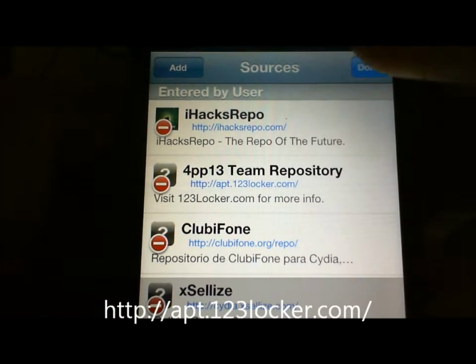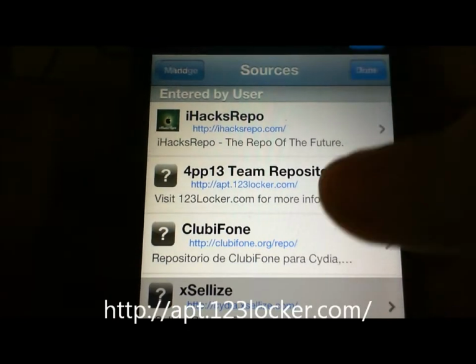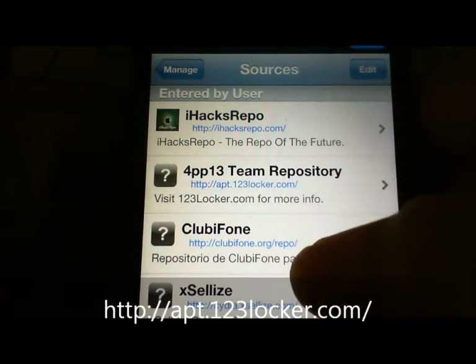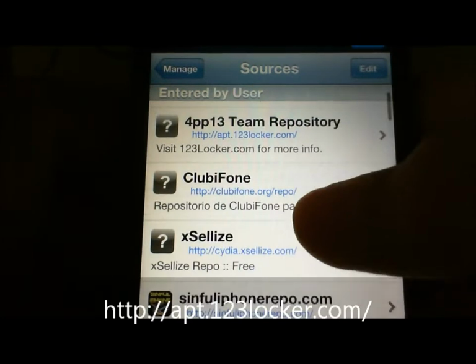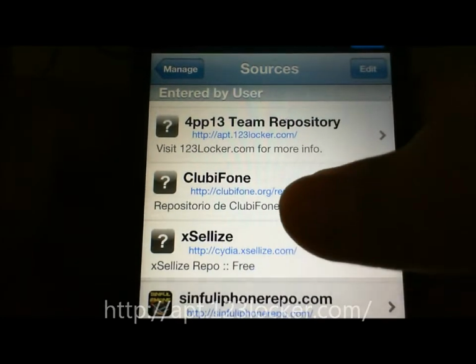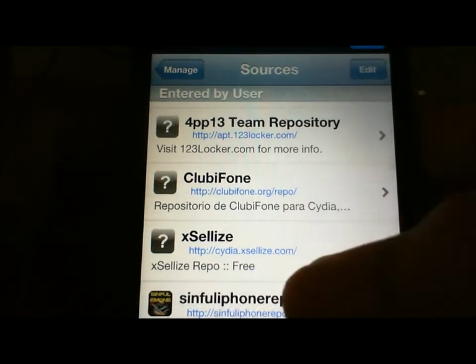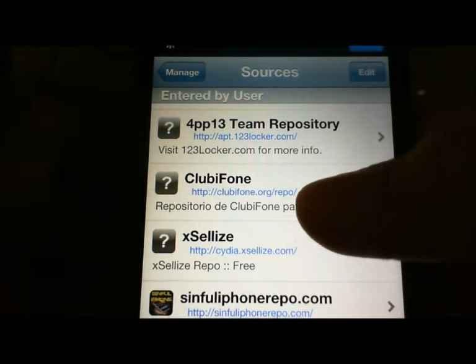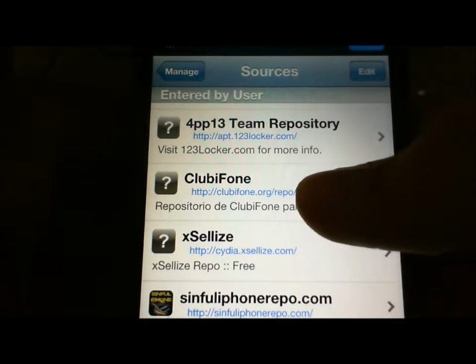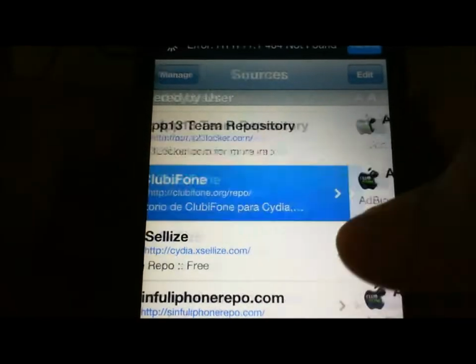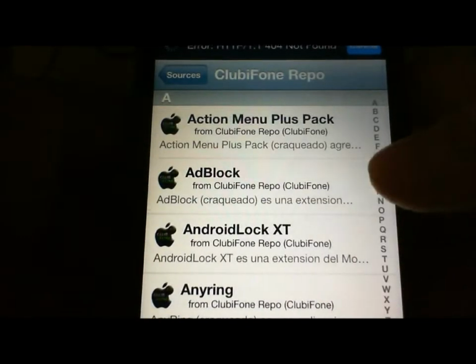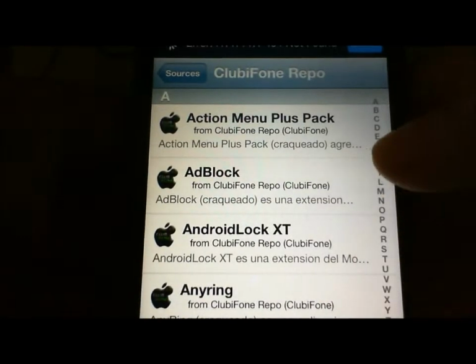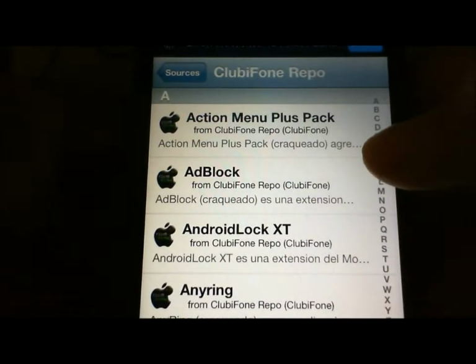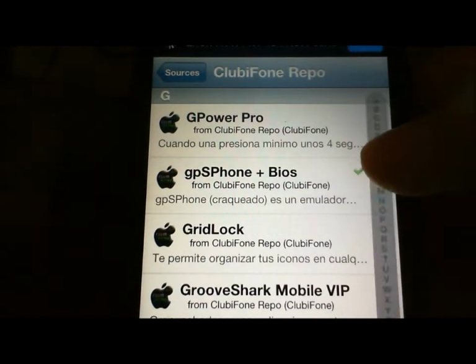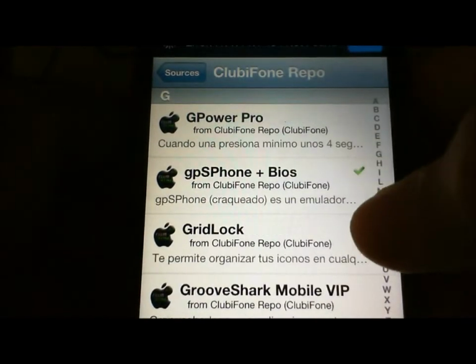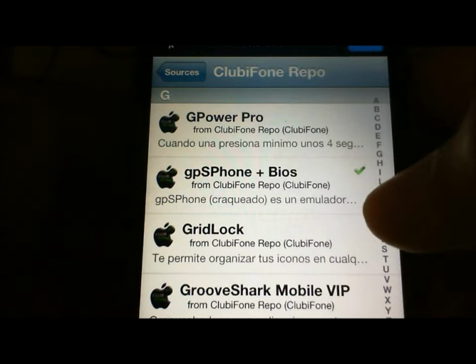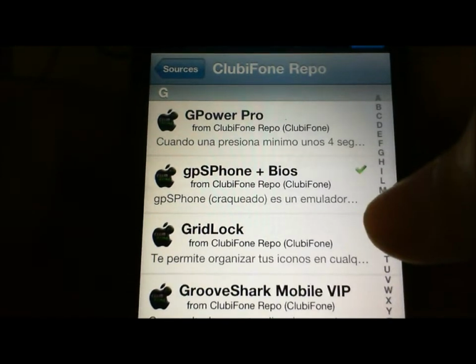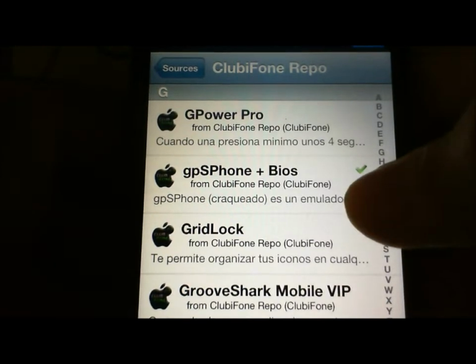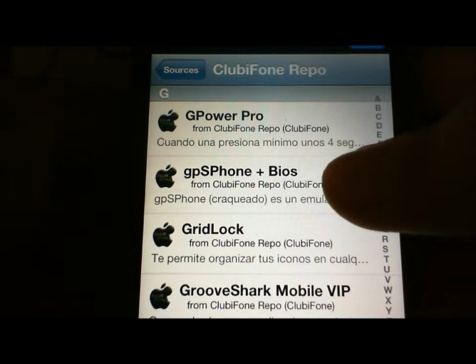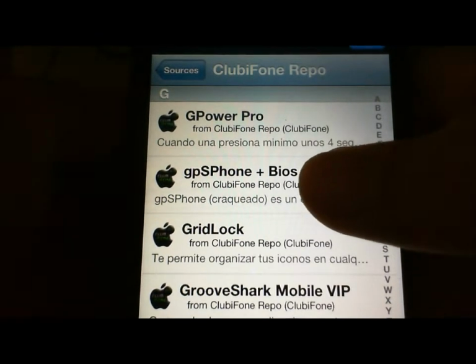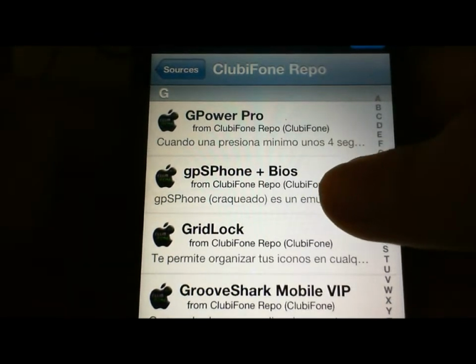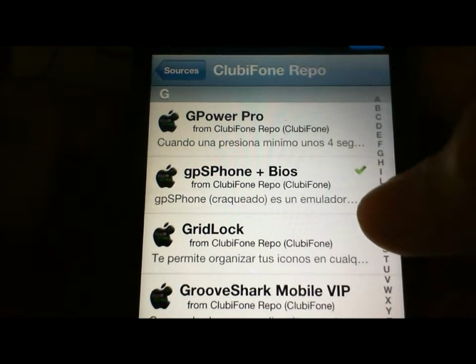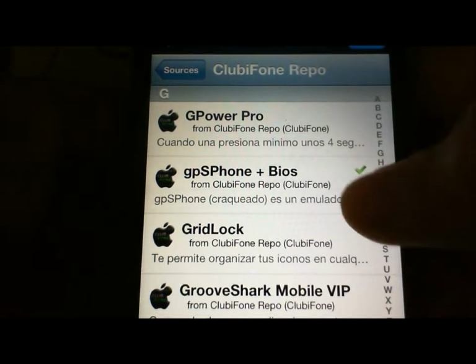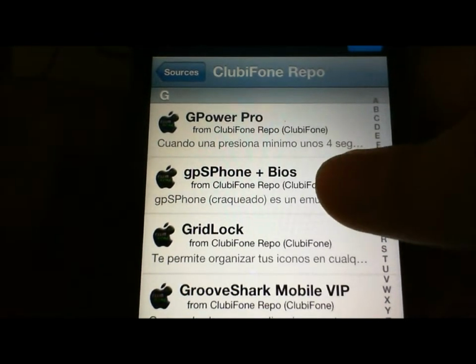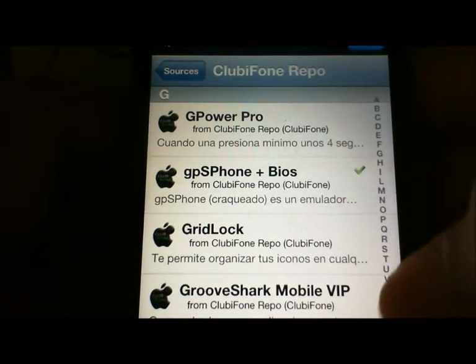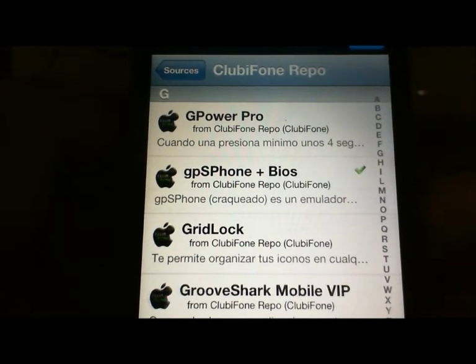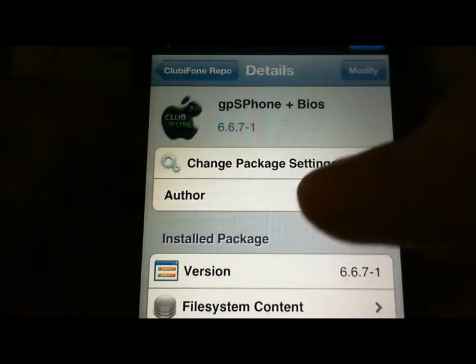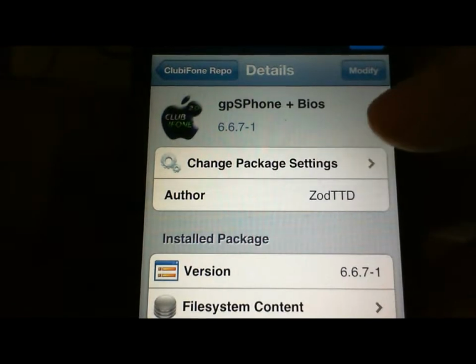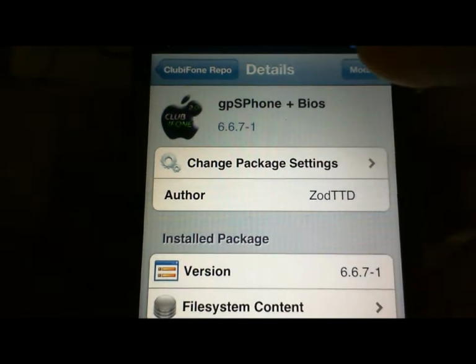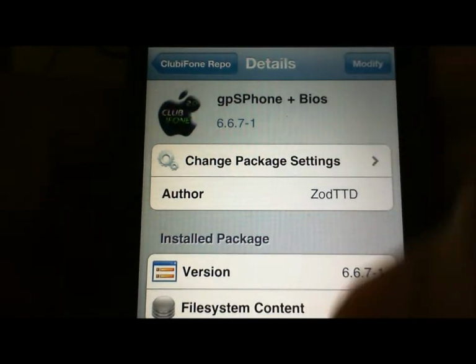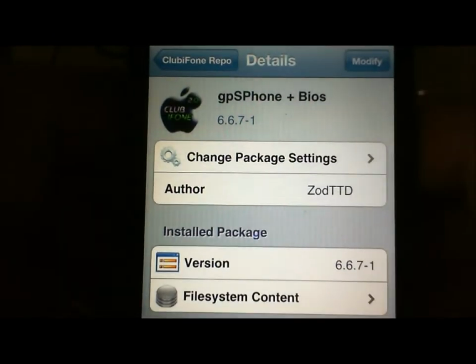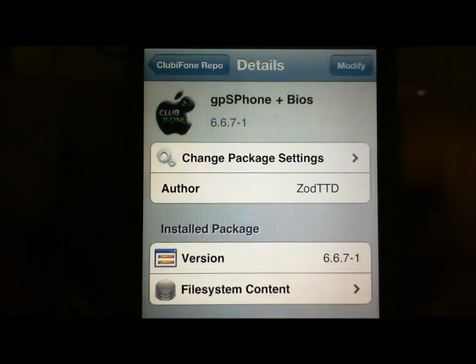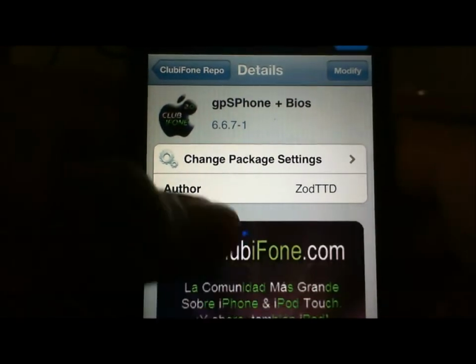When you add those sources, go to club iPhone, click on G, and you want to download GPS phone plus BIOS — this one. Click on Install, but I have it already.